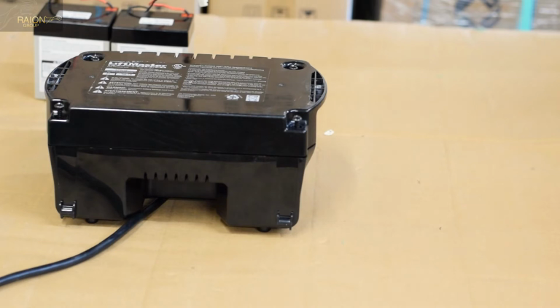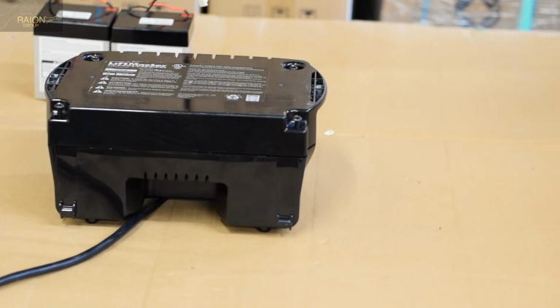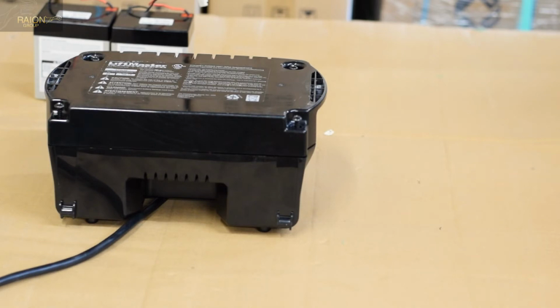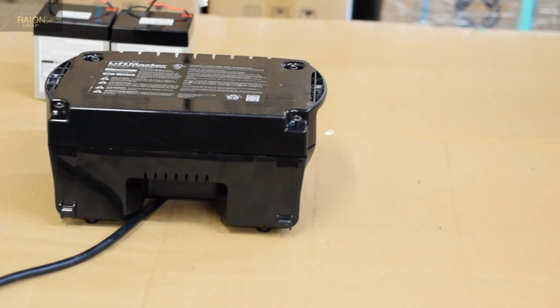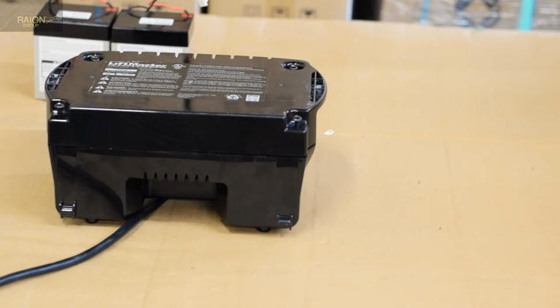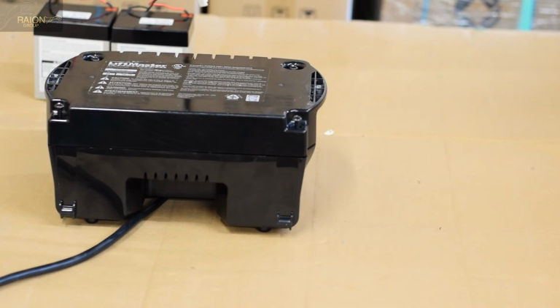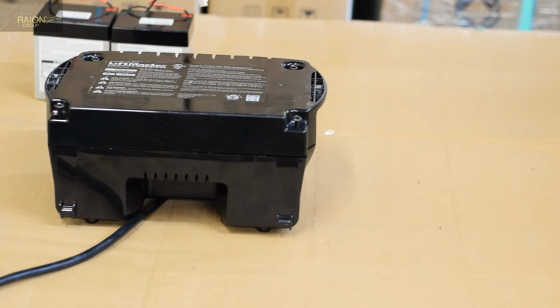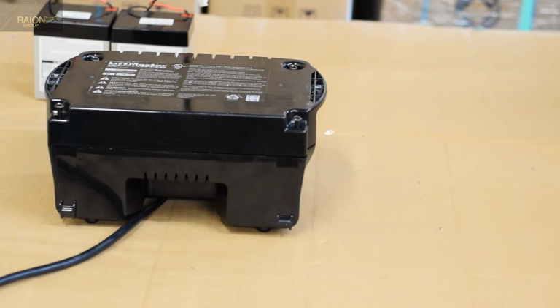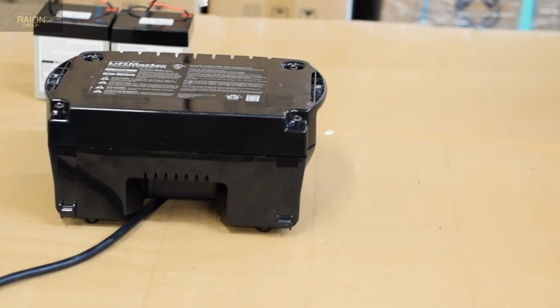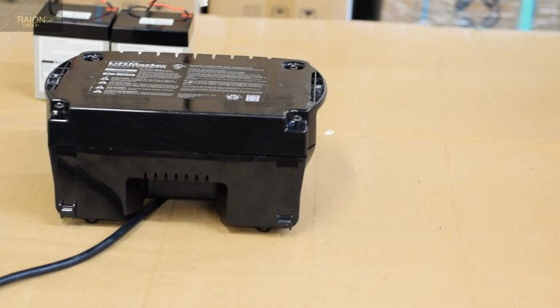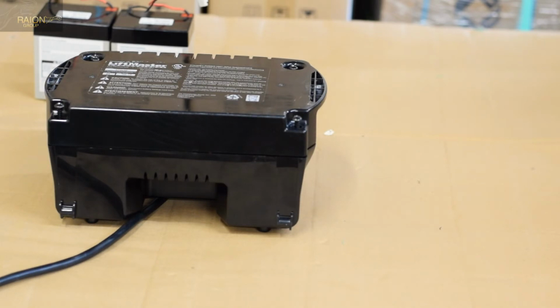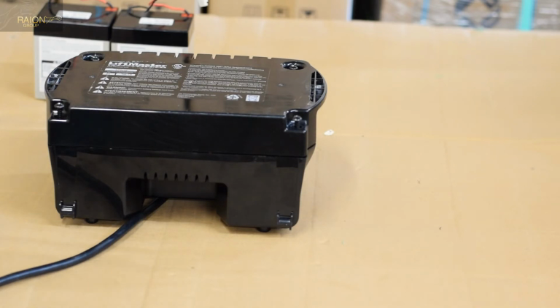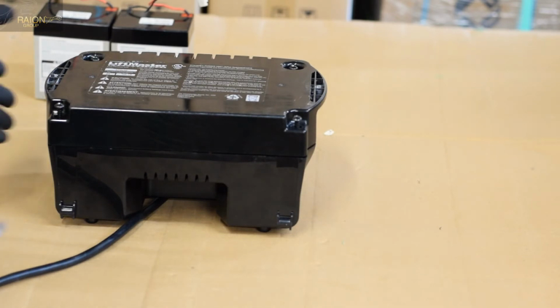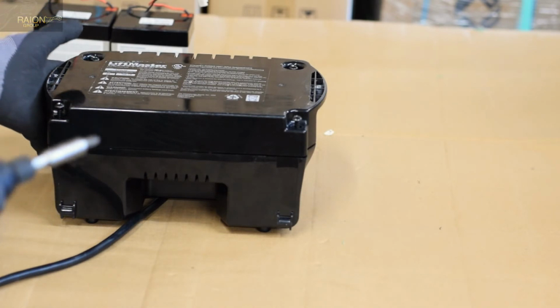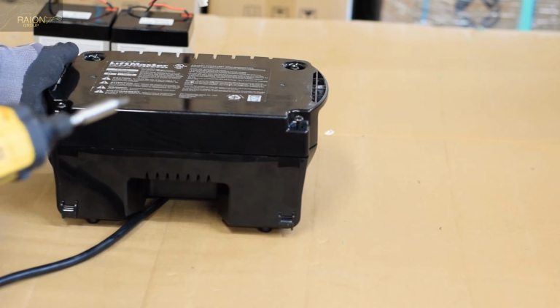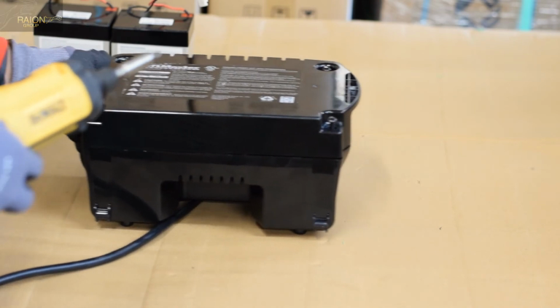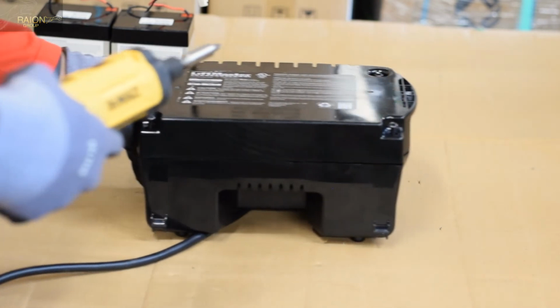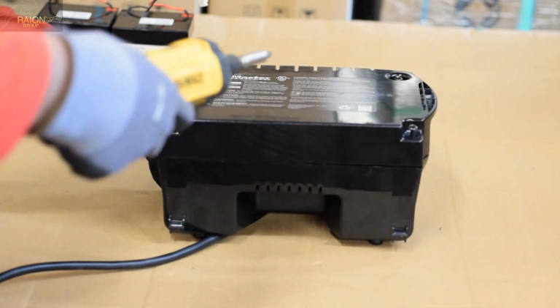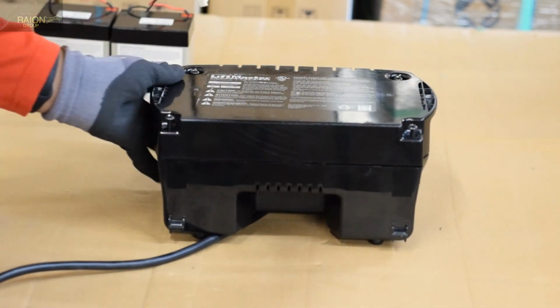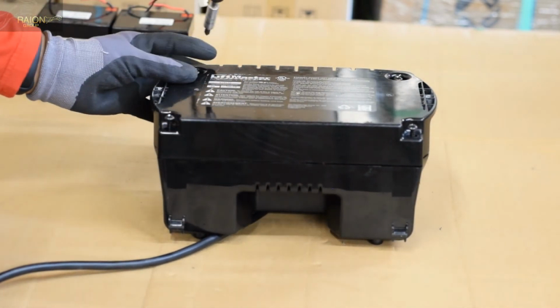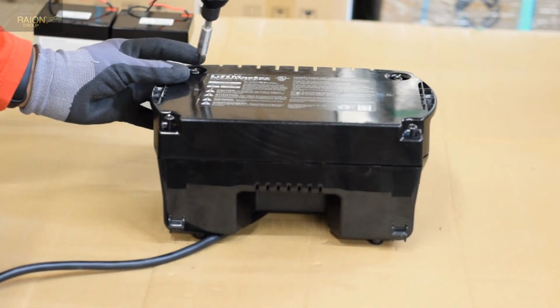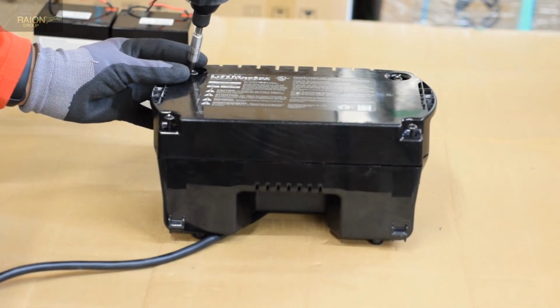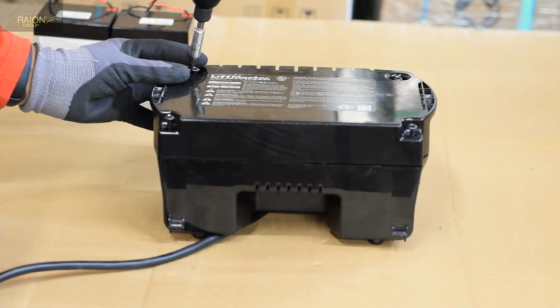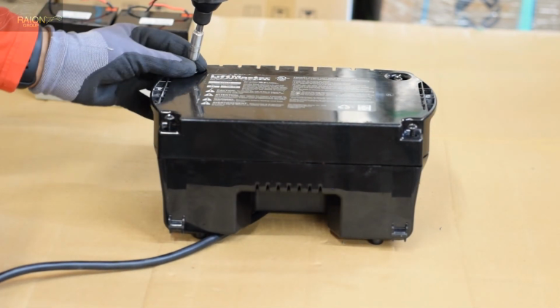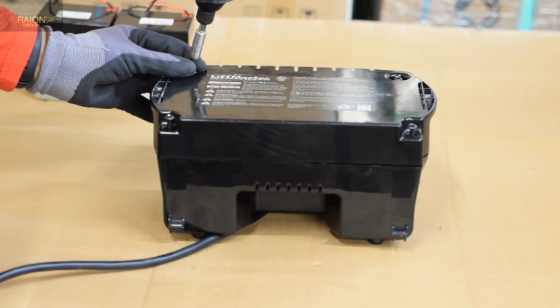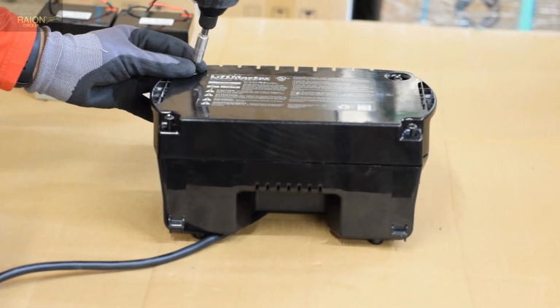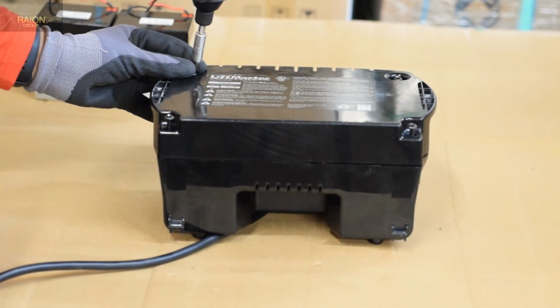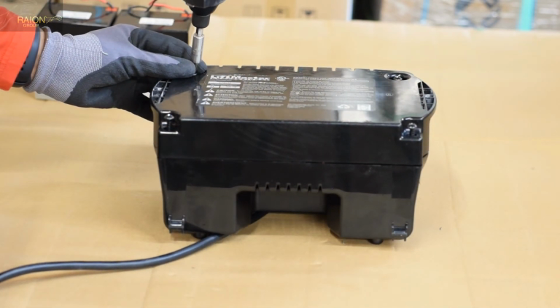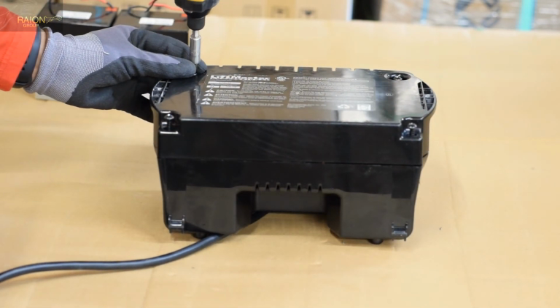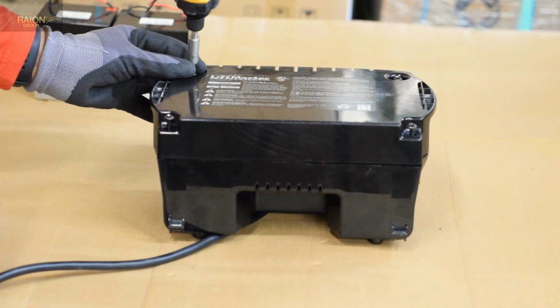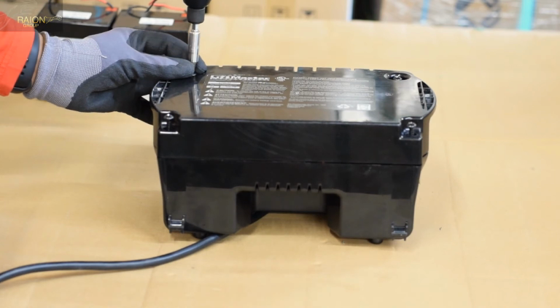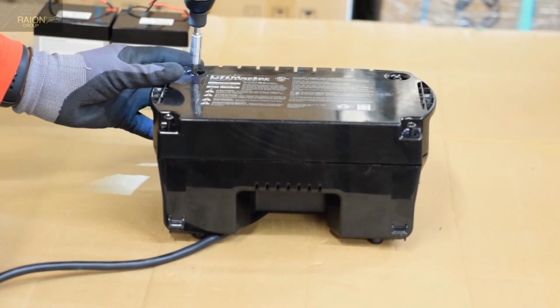Once you have verified this, go ahead and install it on the wall and leave it to charge overnight. Once the batteries are fully charged, the blinking green light will turn into a solid green light.